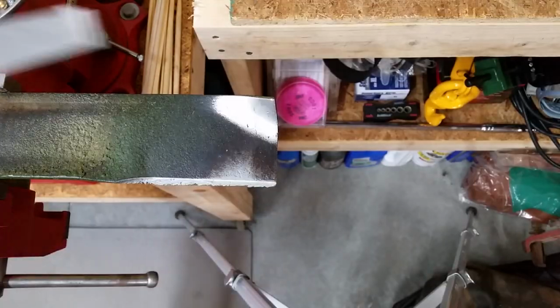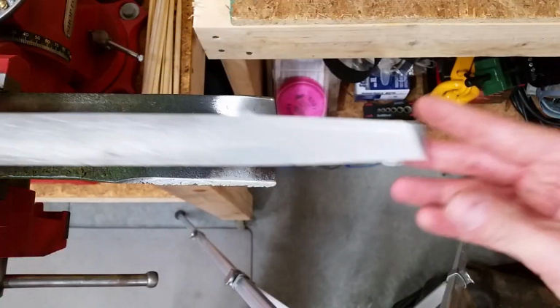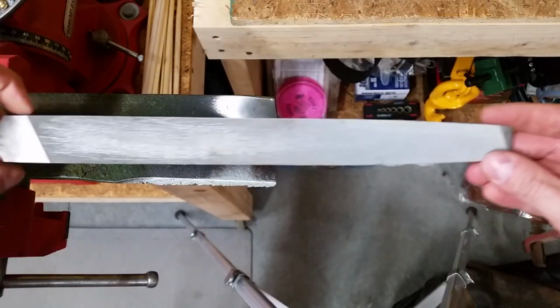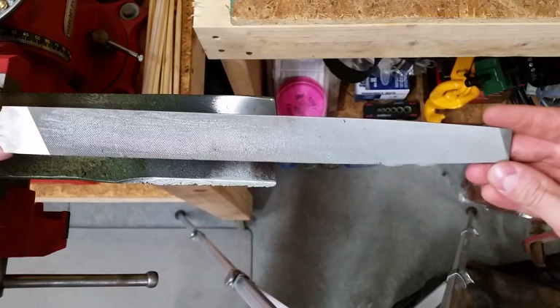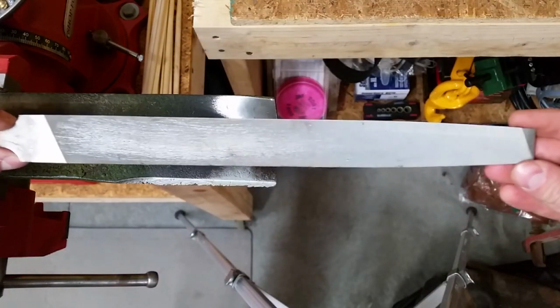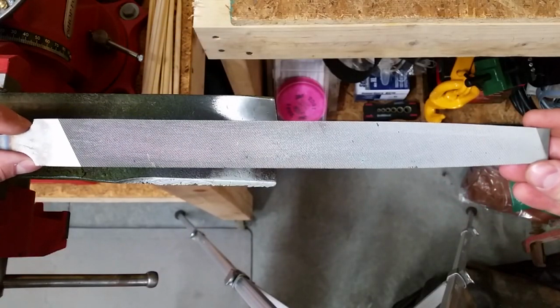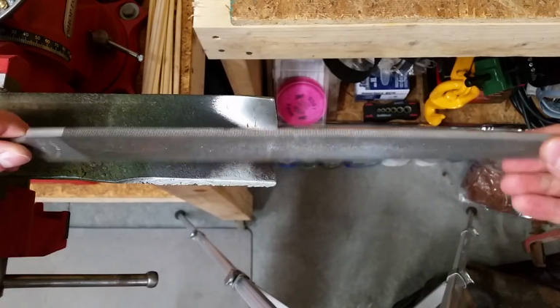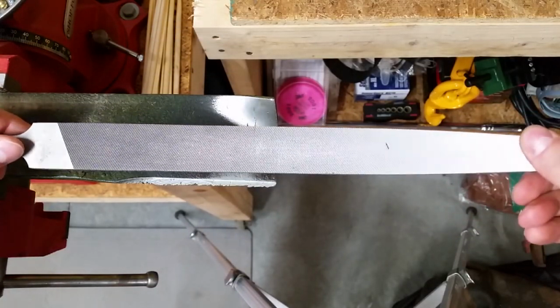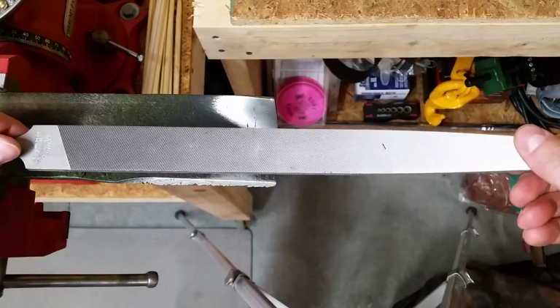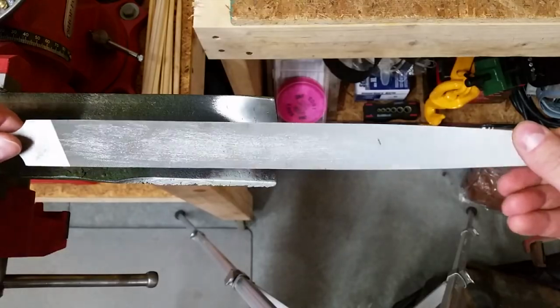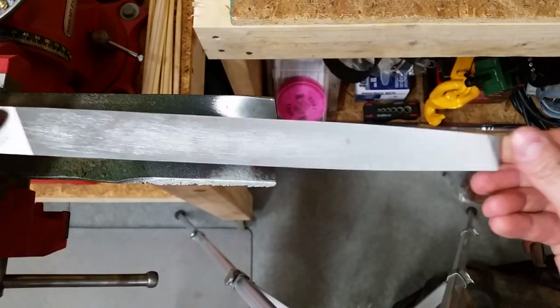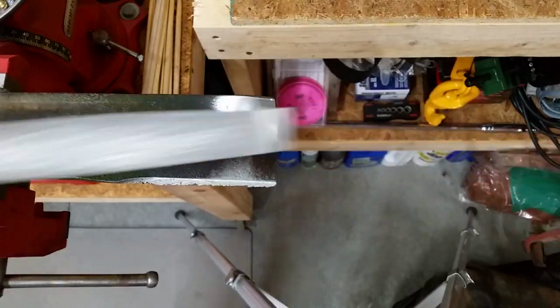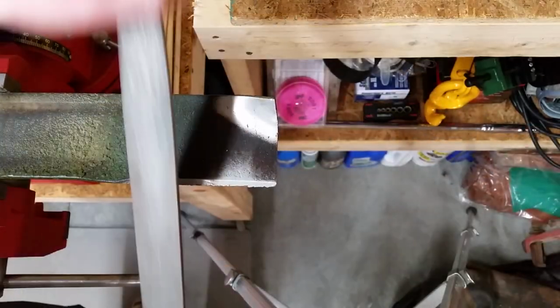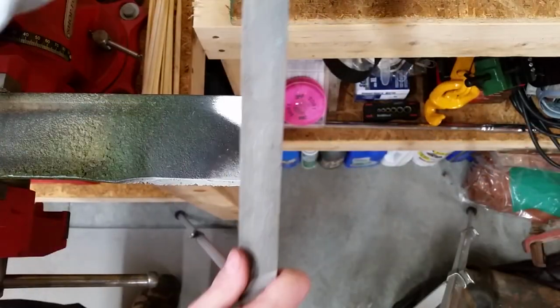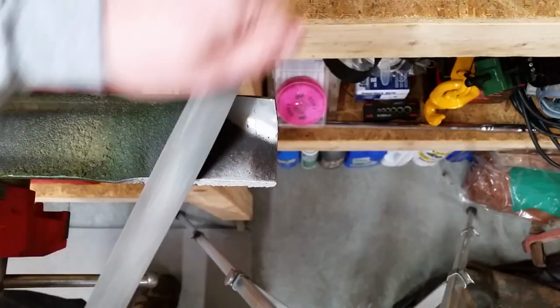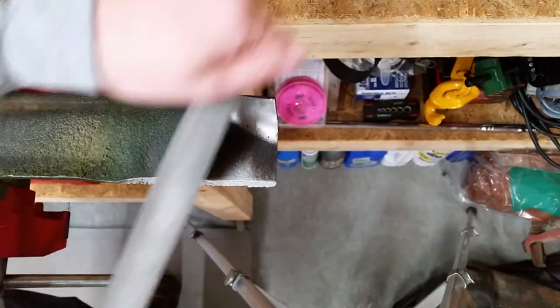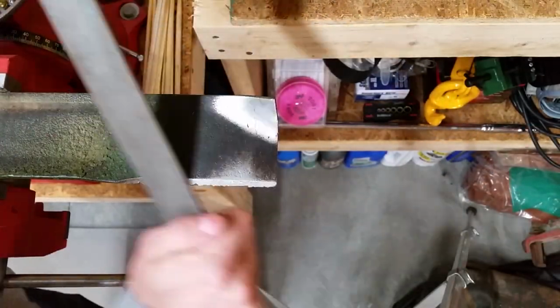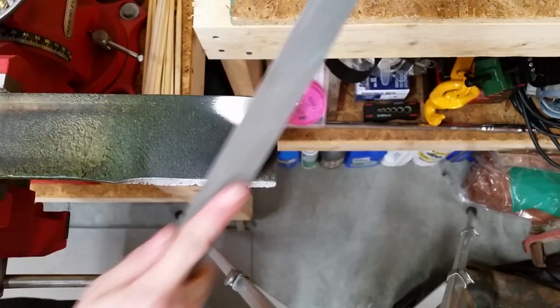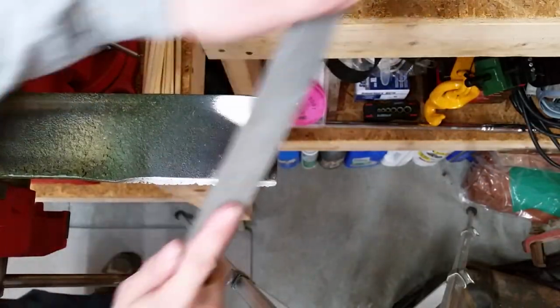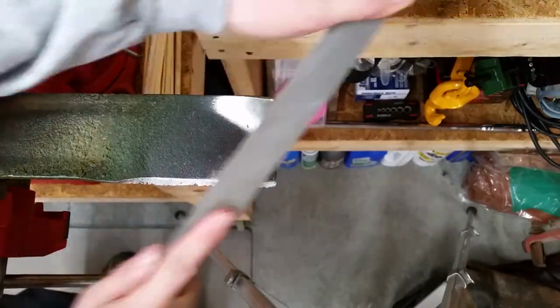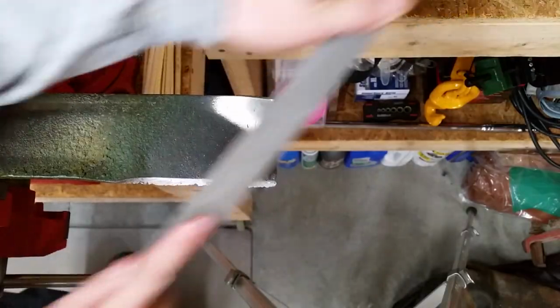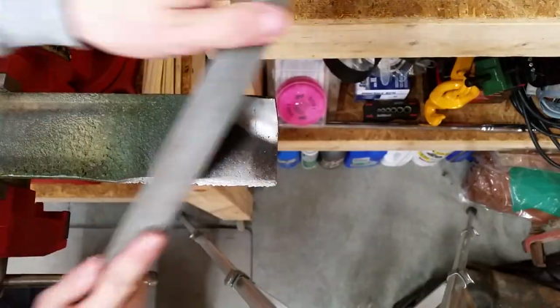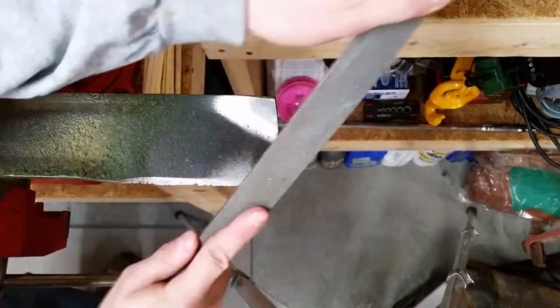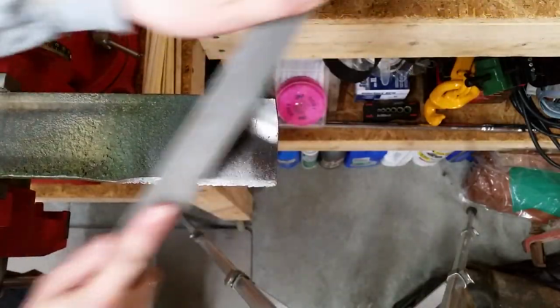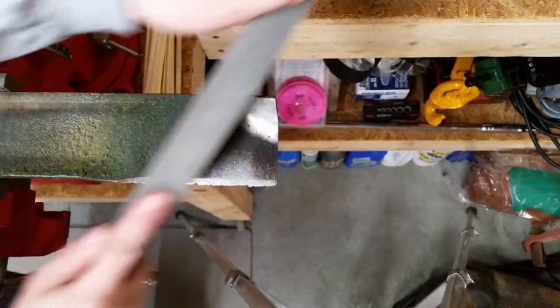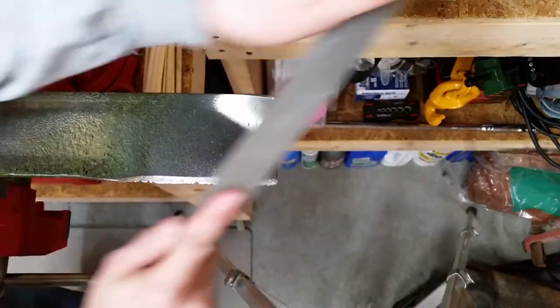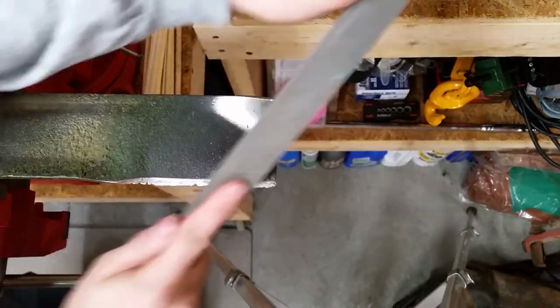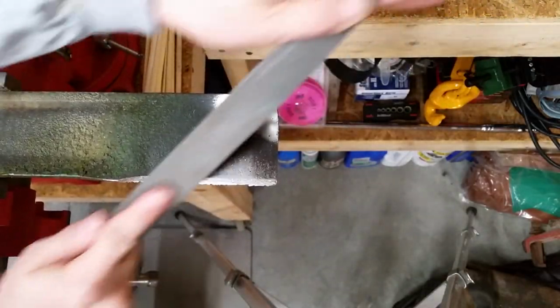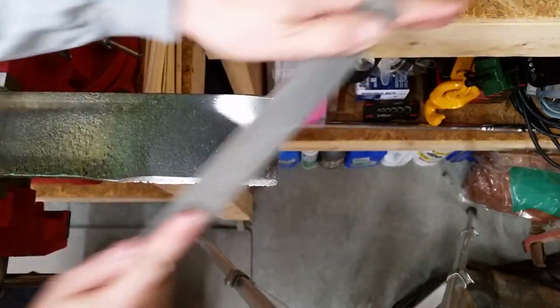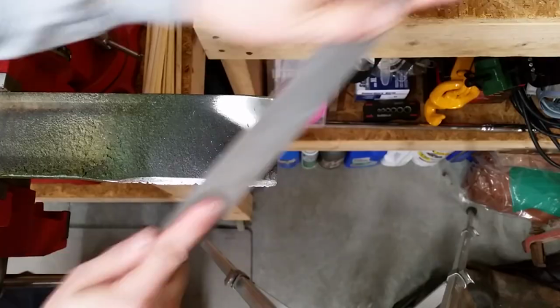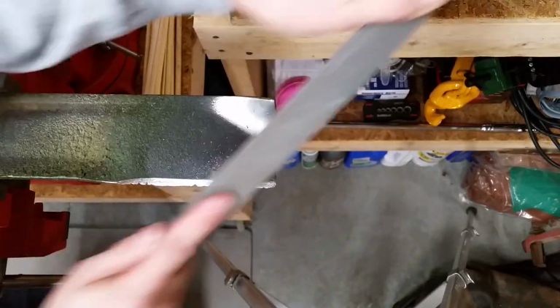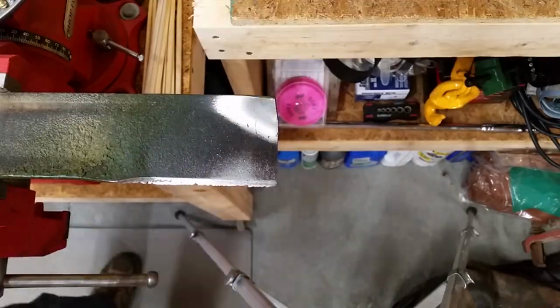Since I only have one blade to sharpen, I'm just going to use a file. You can hold the blade steady in a vise or clamp it to the edge of your workbench. You only want to file the beveled edge — try to keep the same angle.